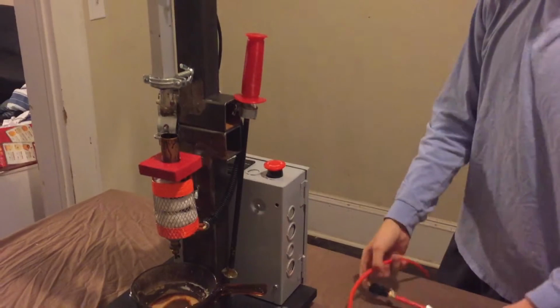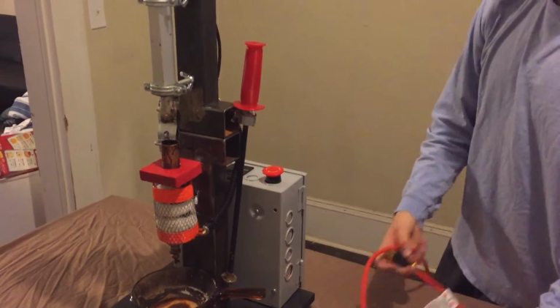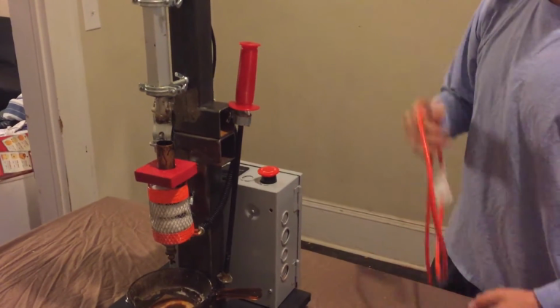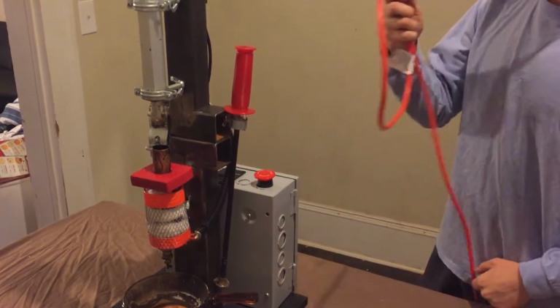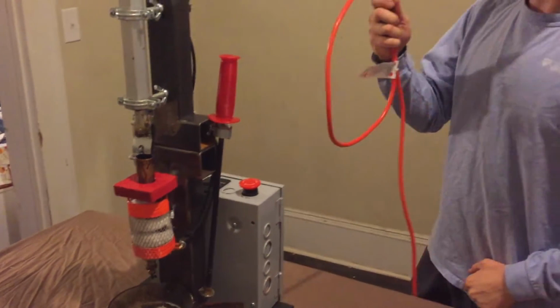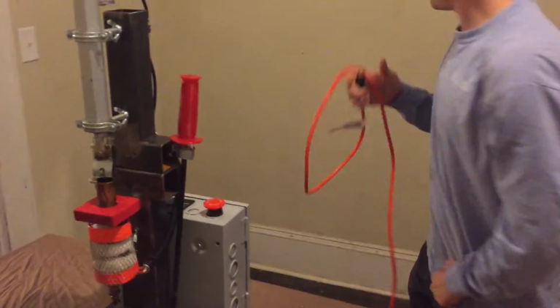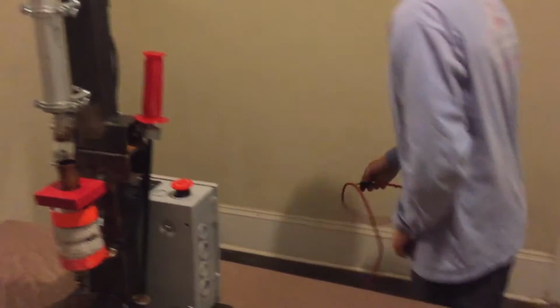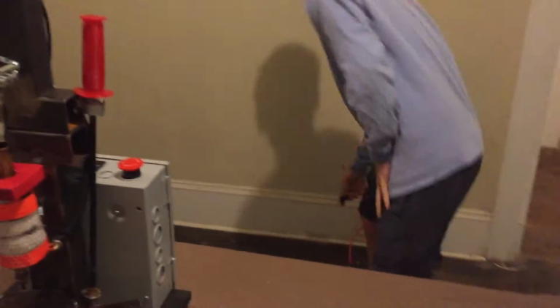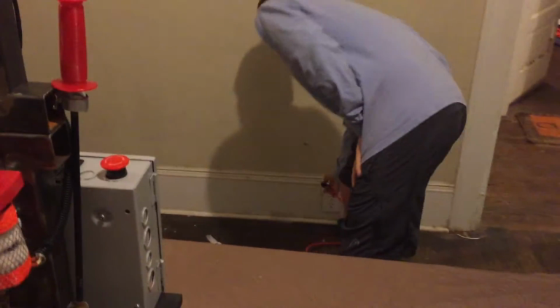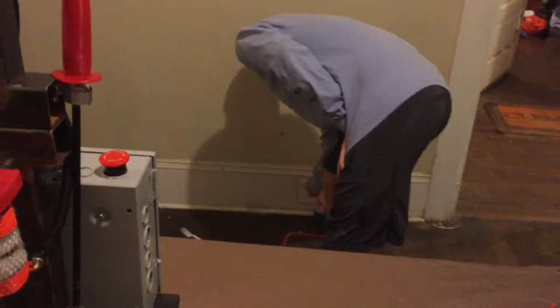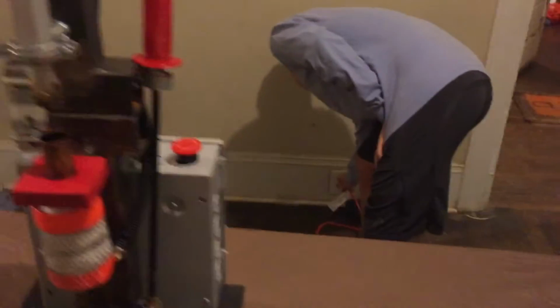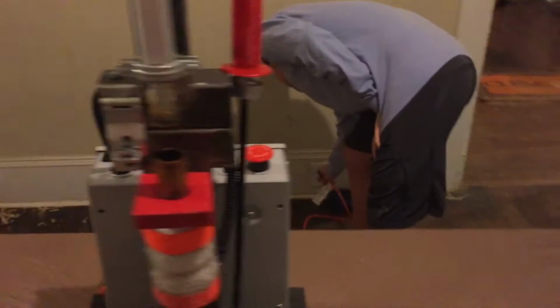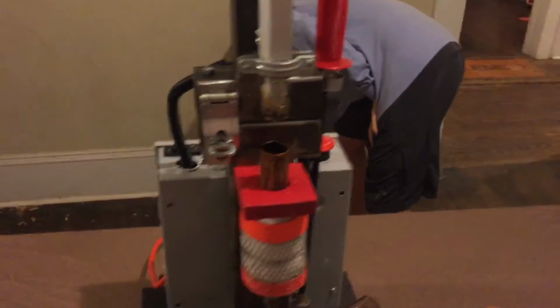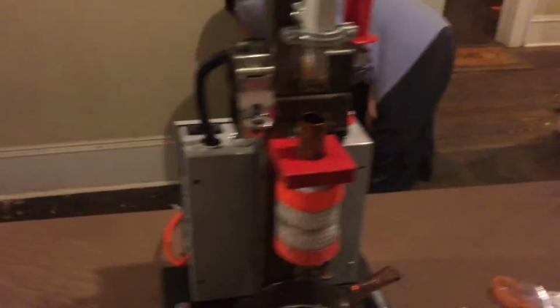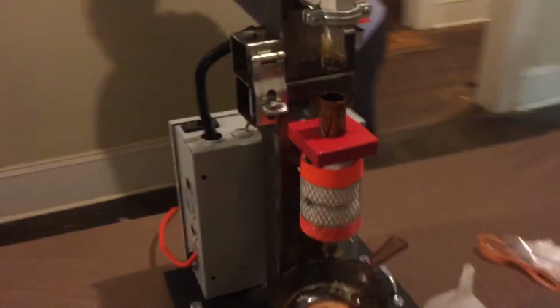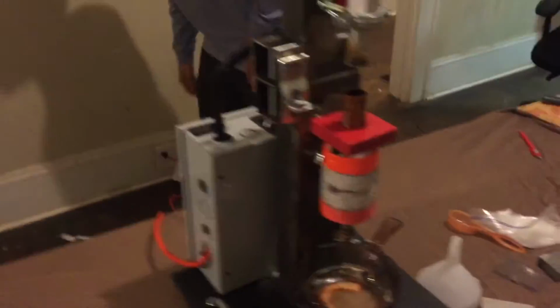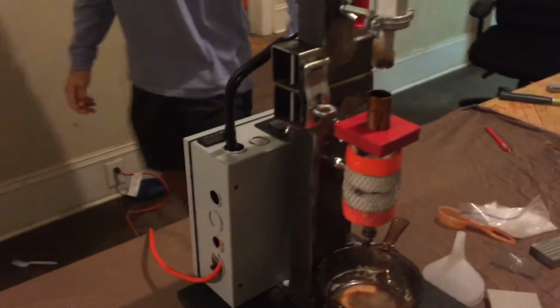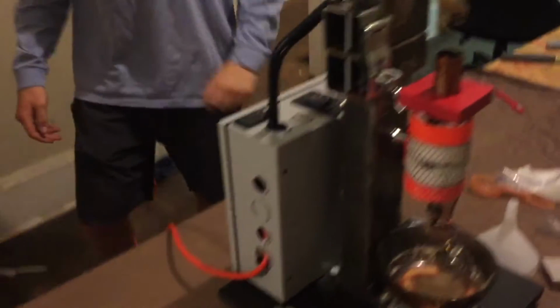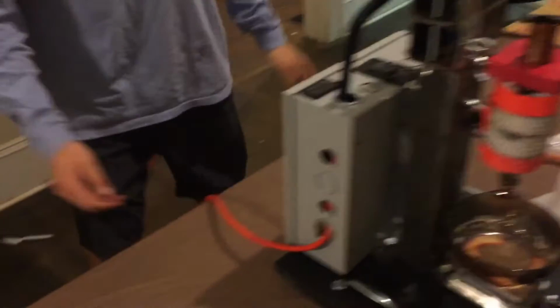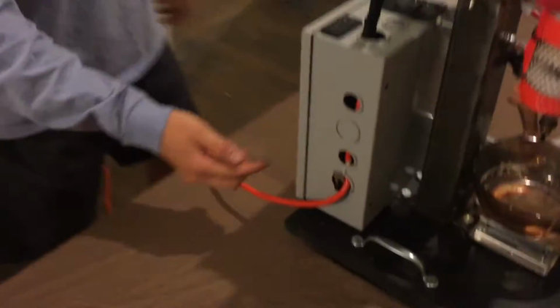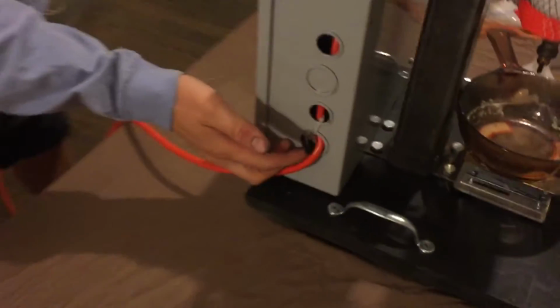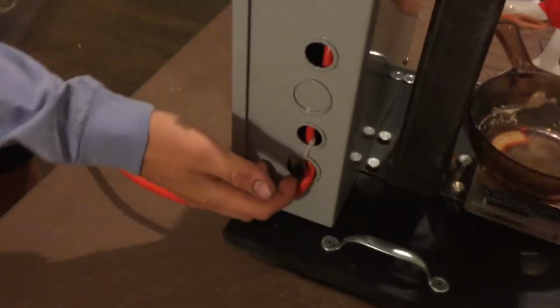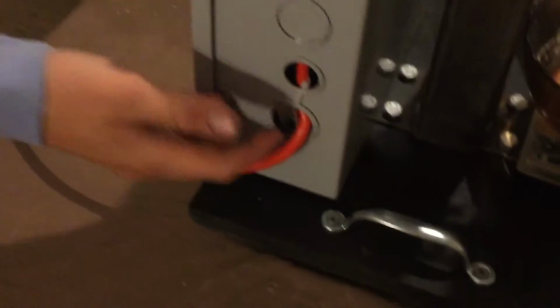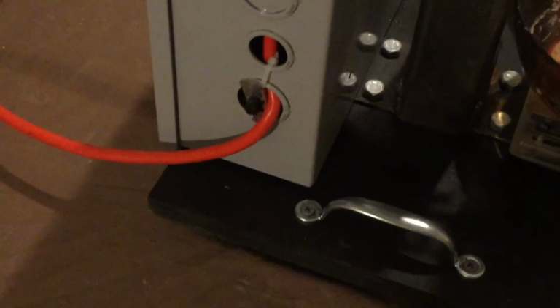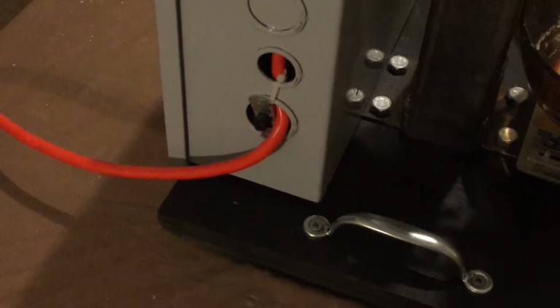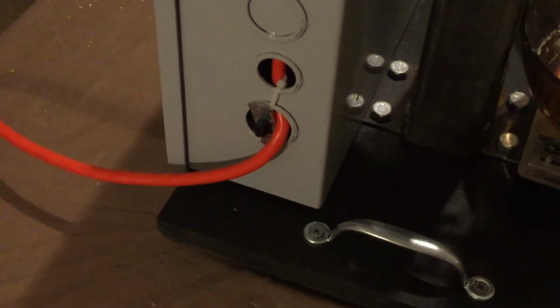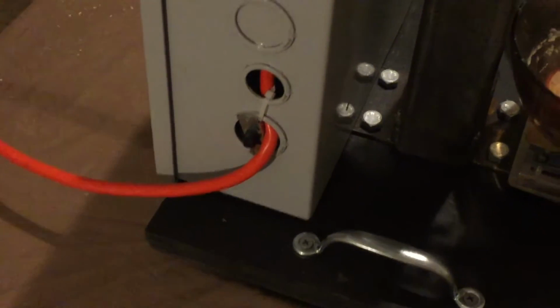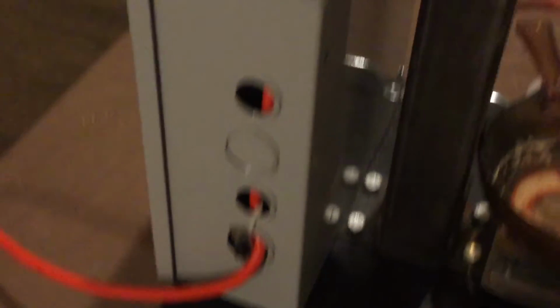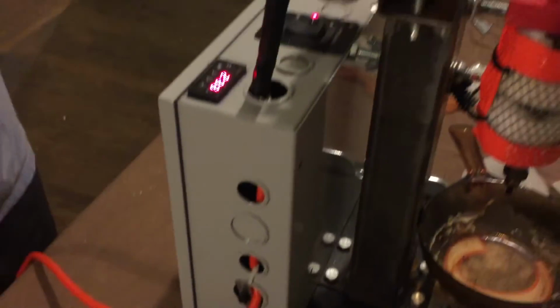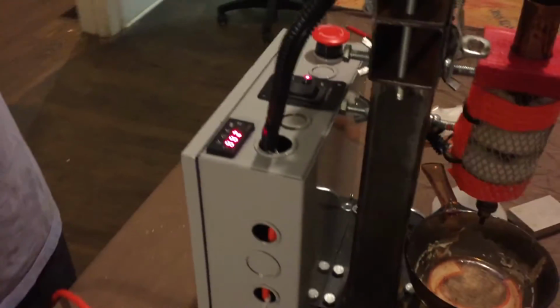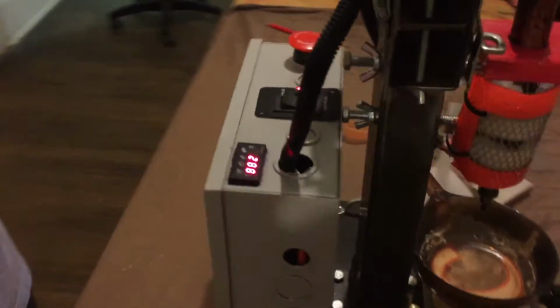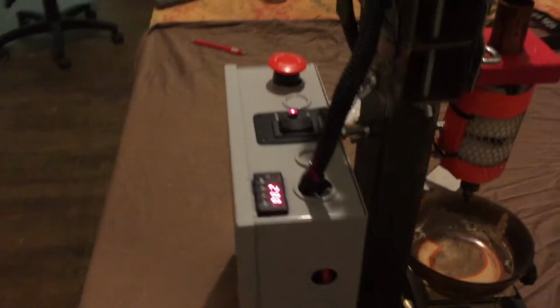After that, go ahead and plug up. Hit your switch and wait for your system to rise to temperature.